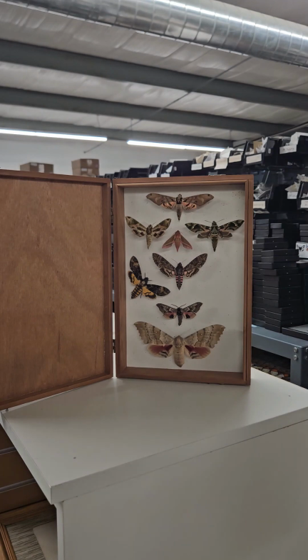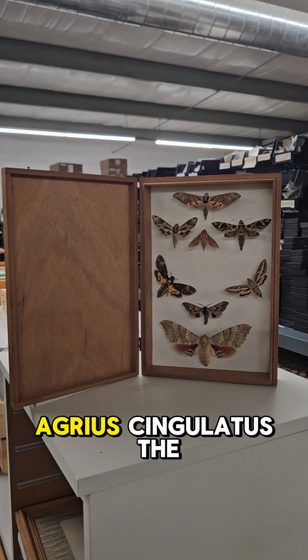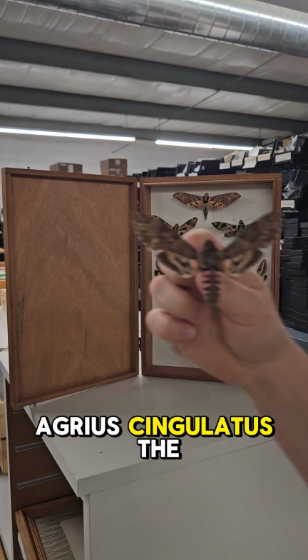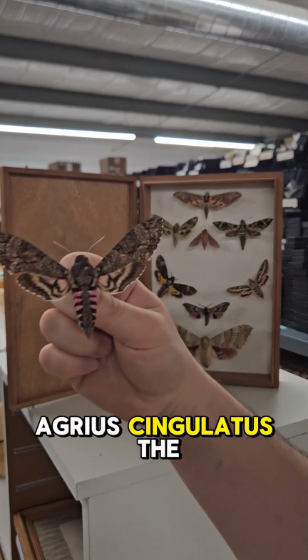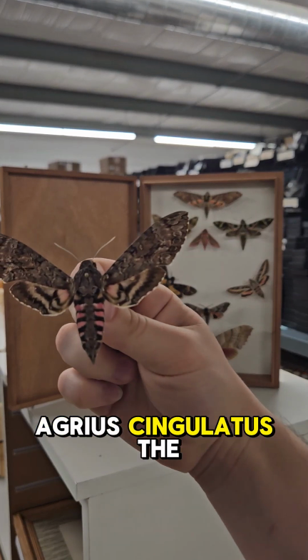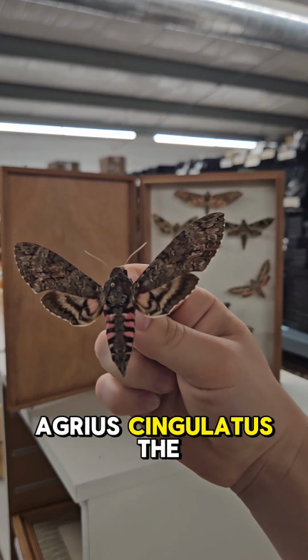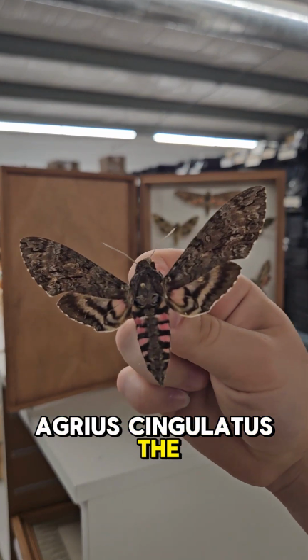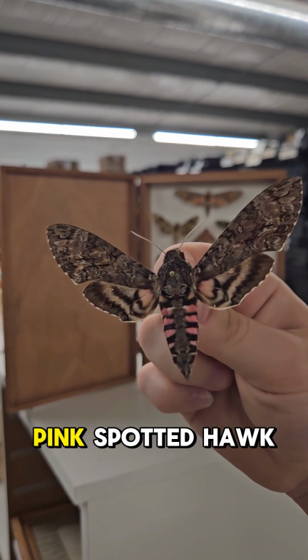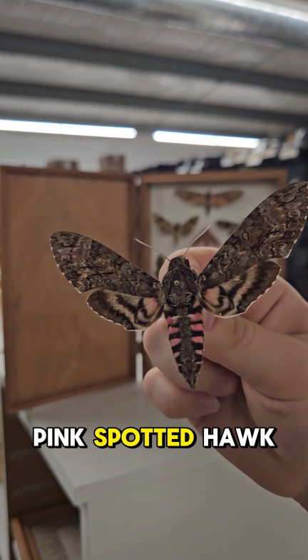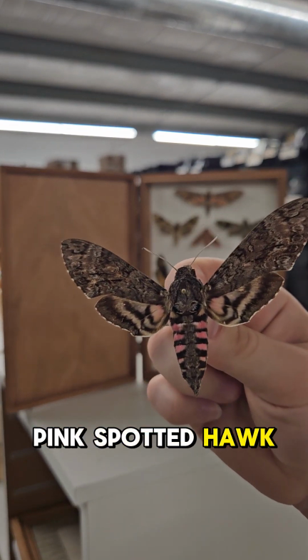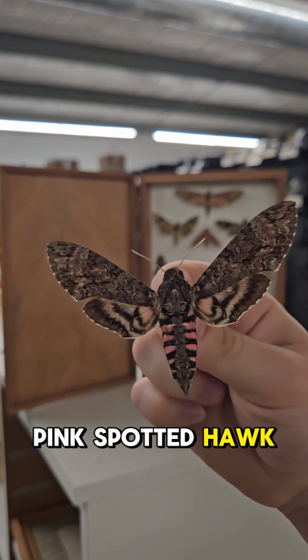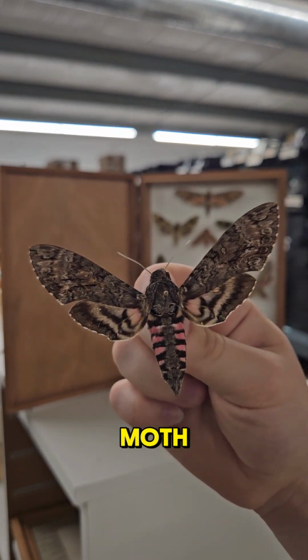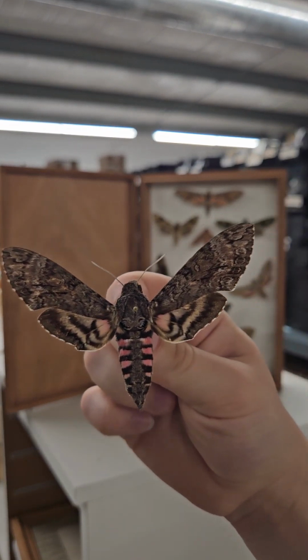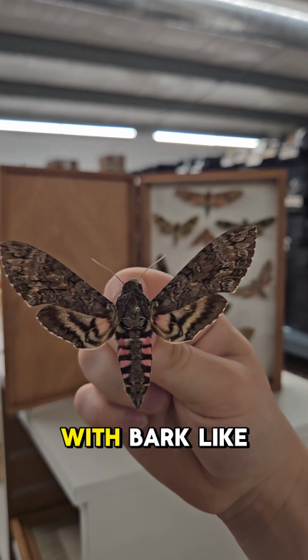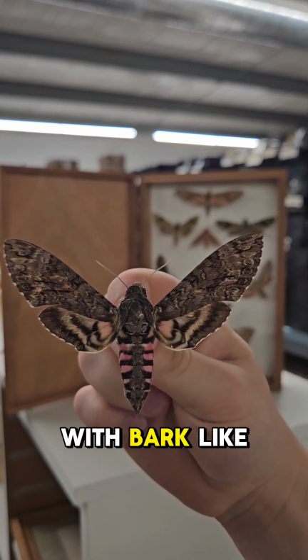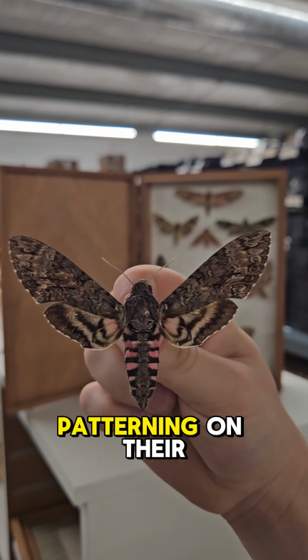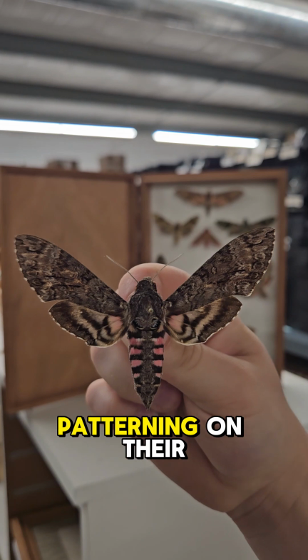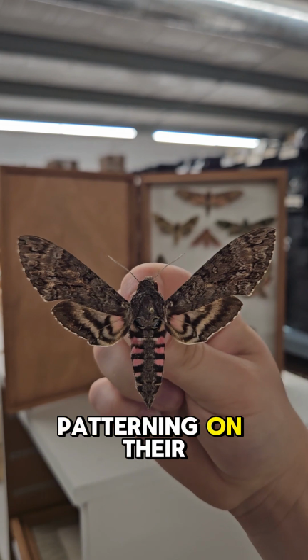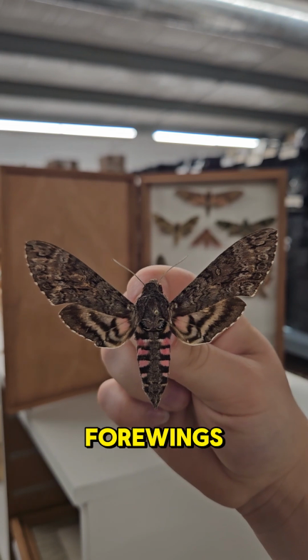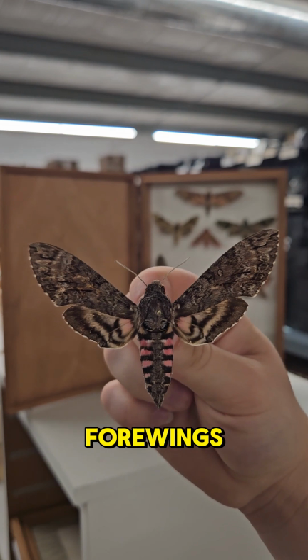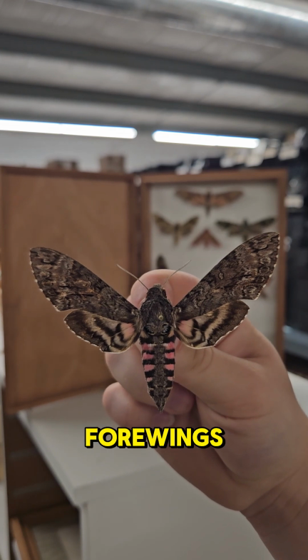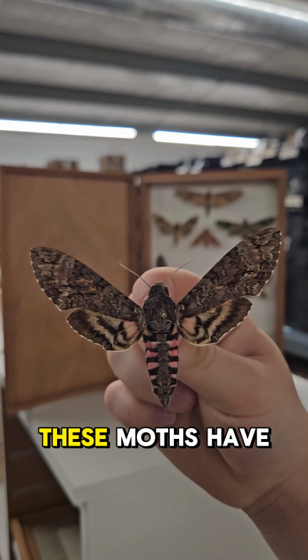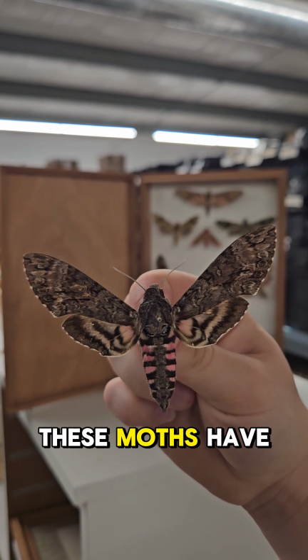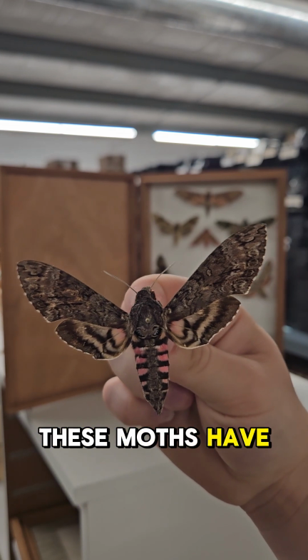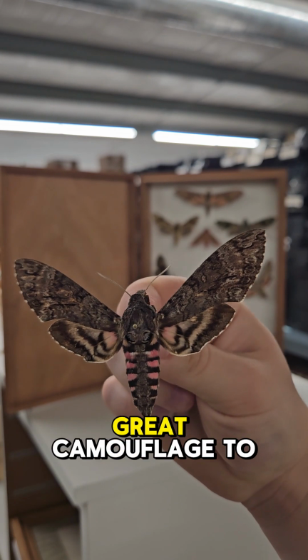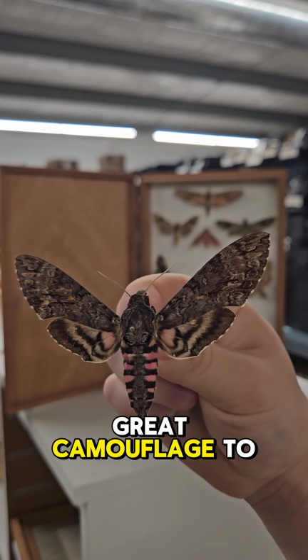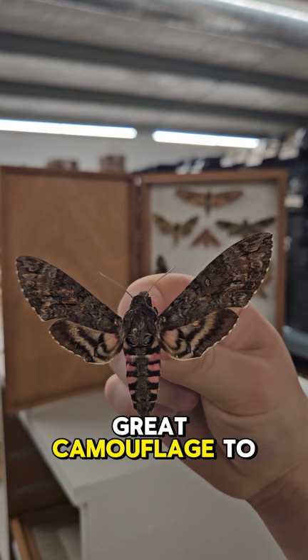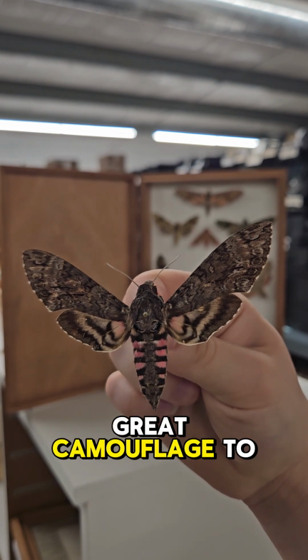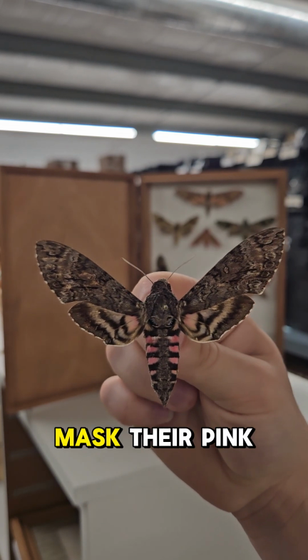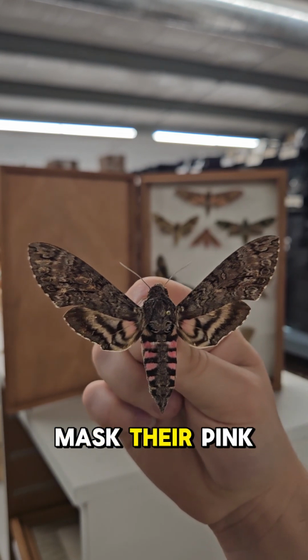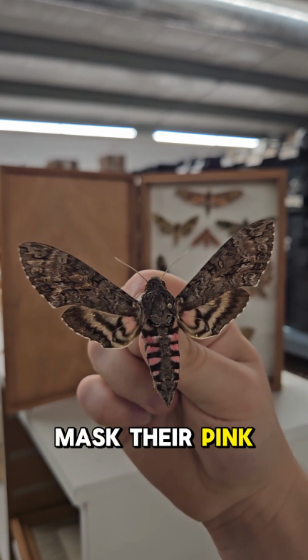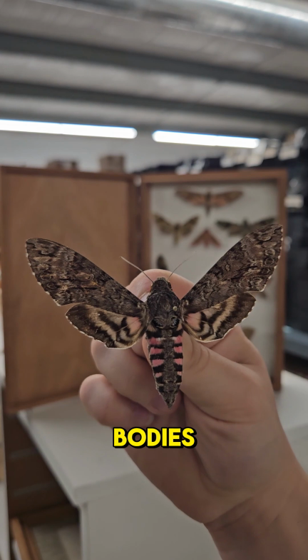Agrius cingulatus, the pink-spotted hawk moth. With bark-like patterning on their forewings, these moths have great camouflage to mask their pink bodies.